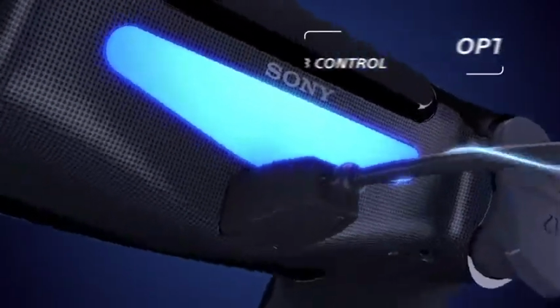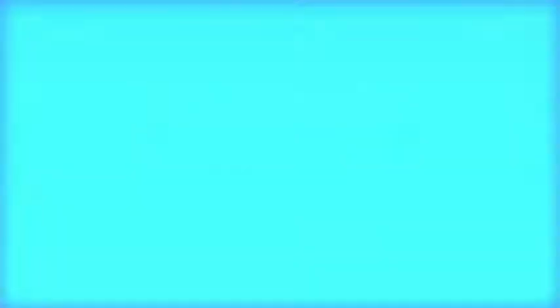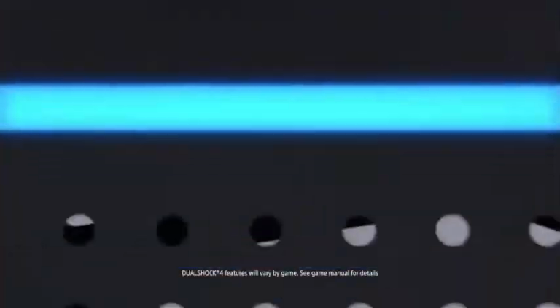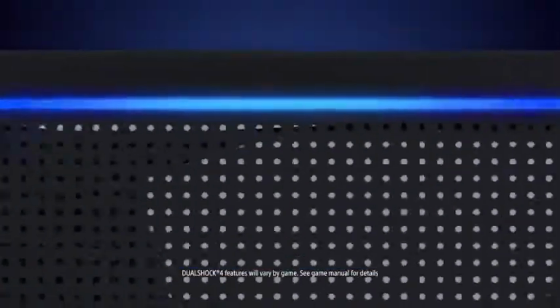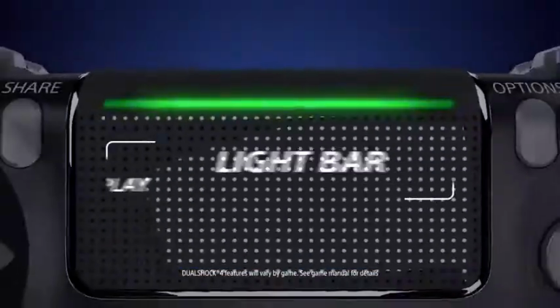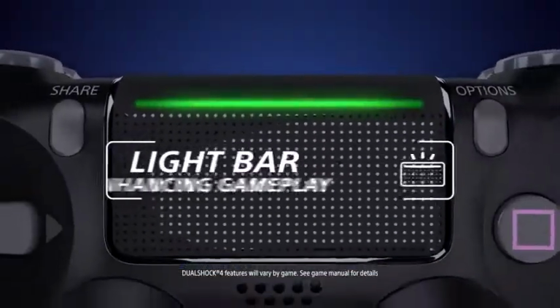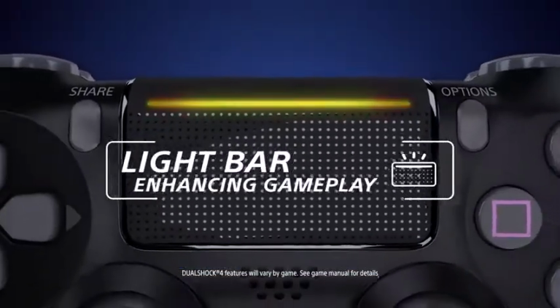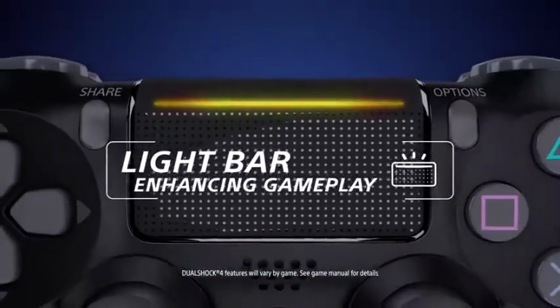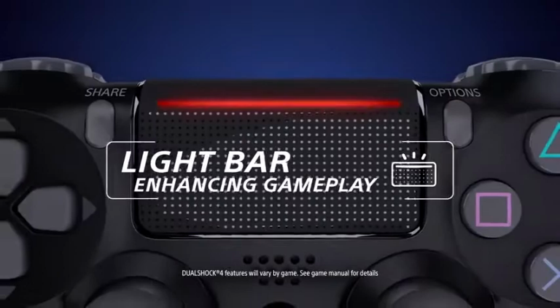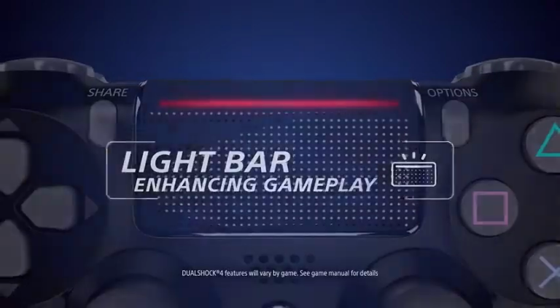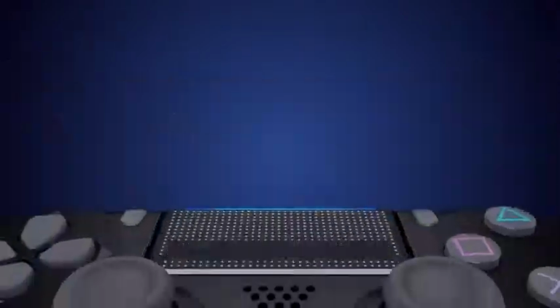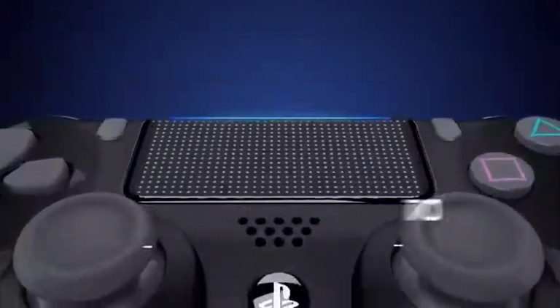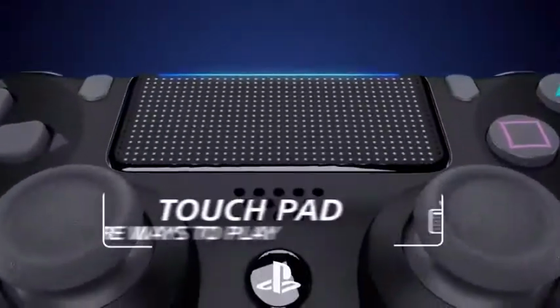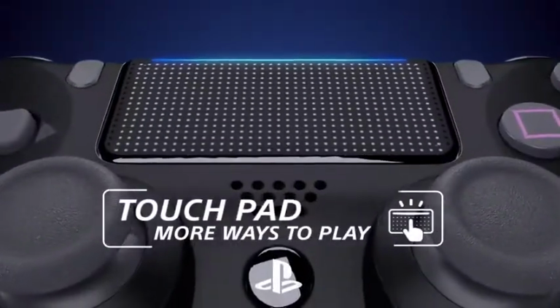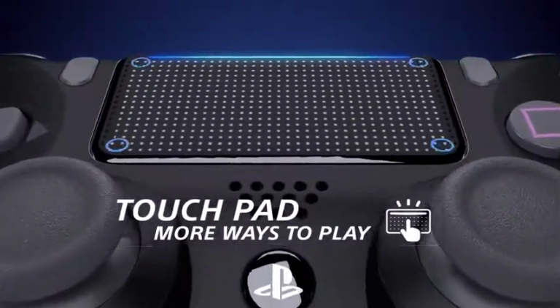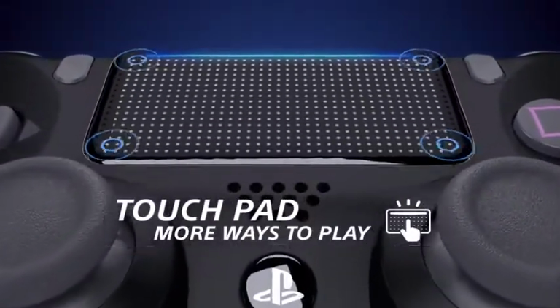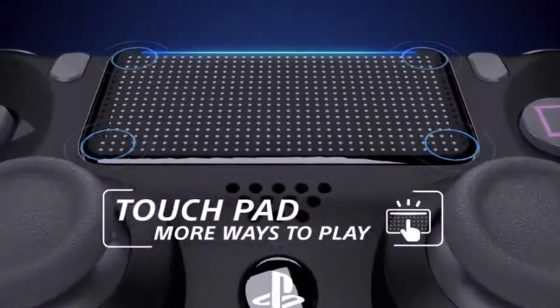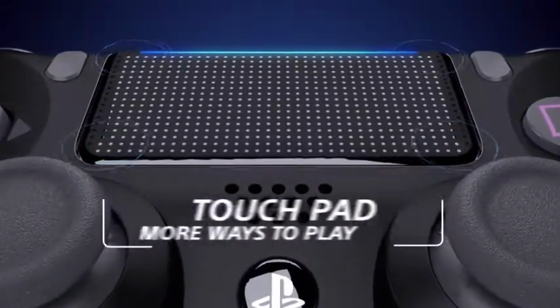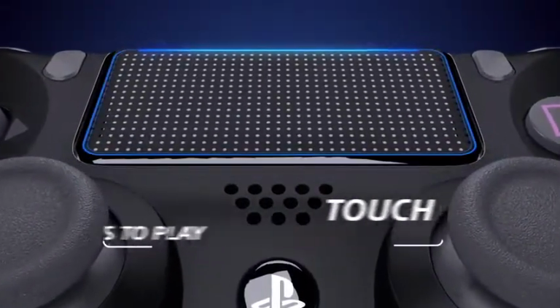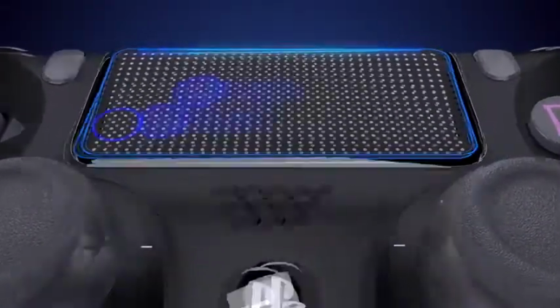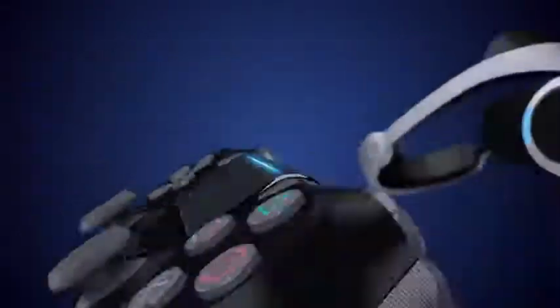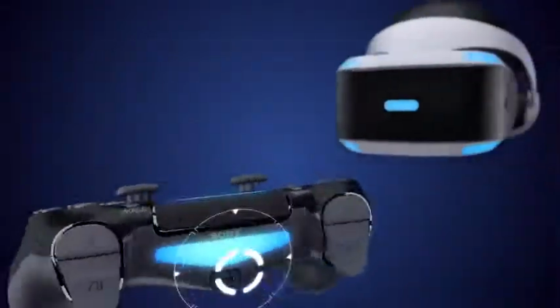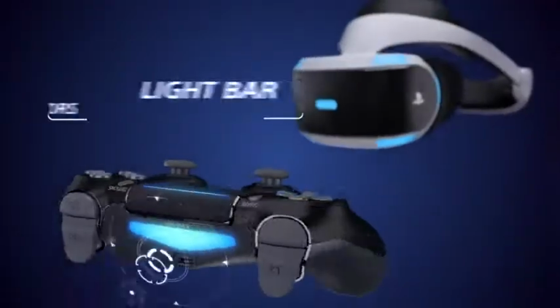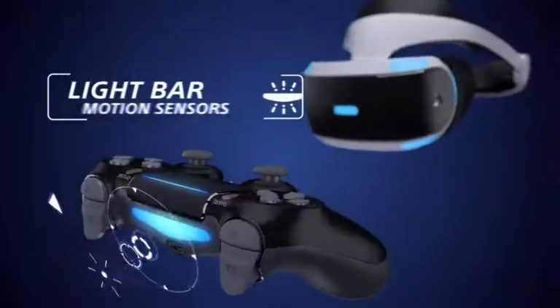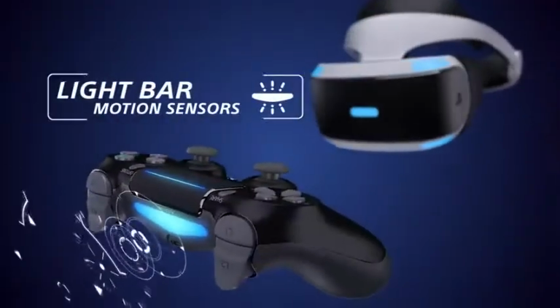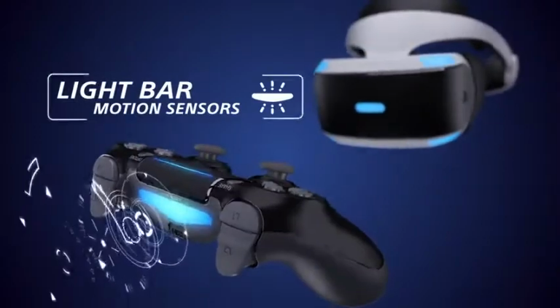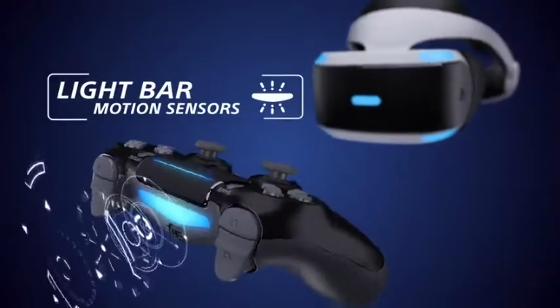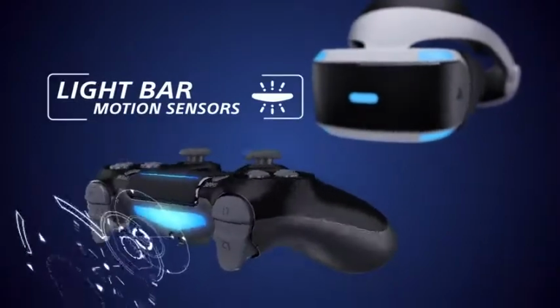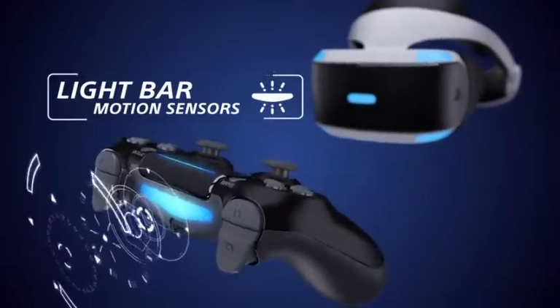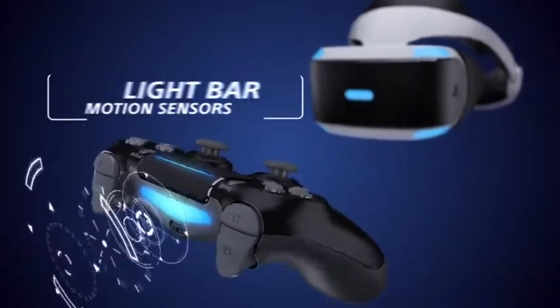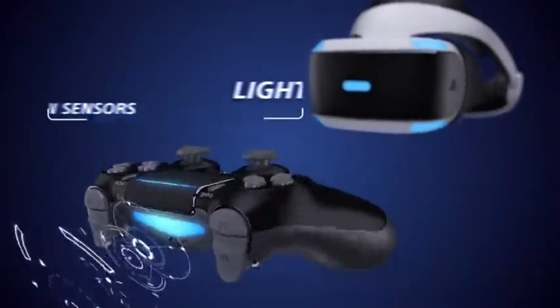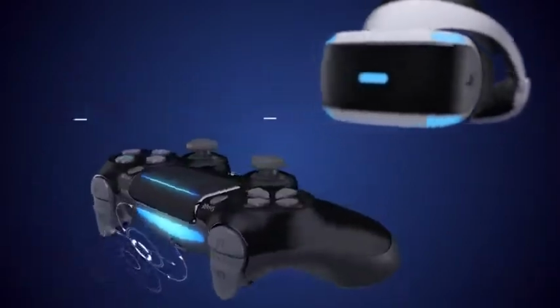A dynamic light bar that shows your status. An interactive touchpad for more ways to play. Motion sensors and advanced tracking for immersive VR experiences.